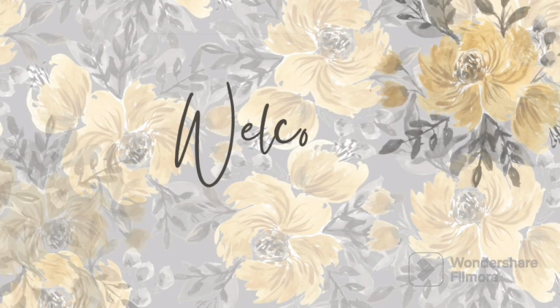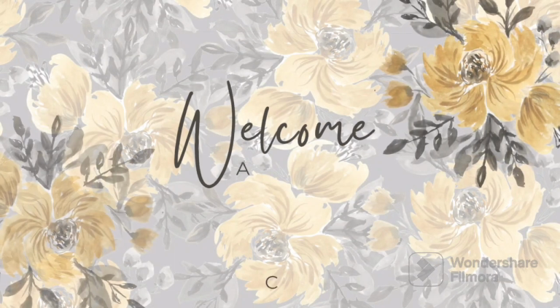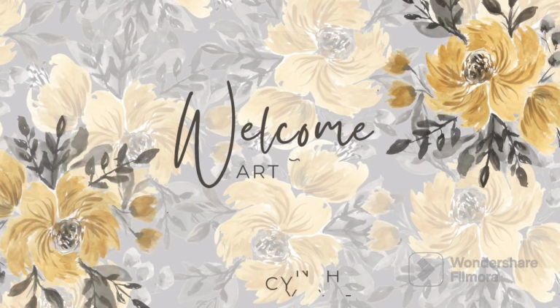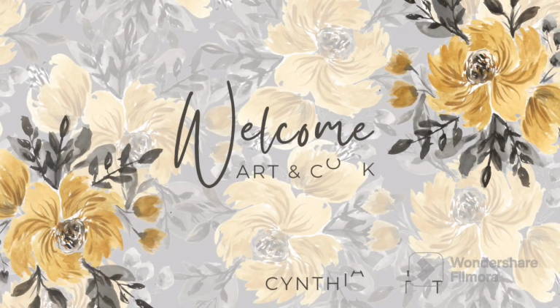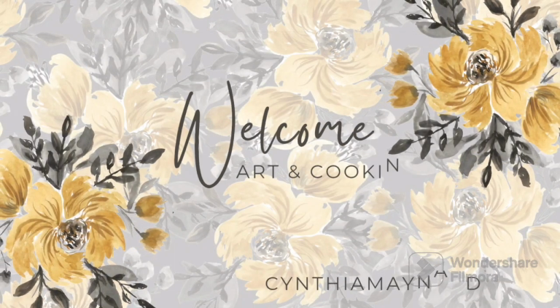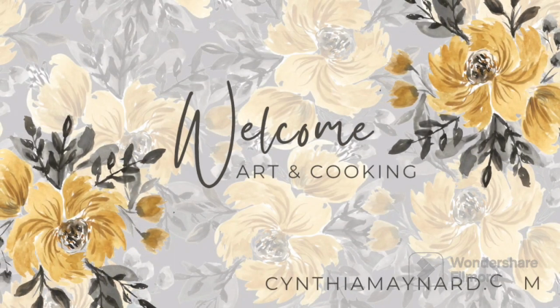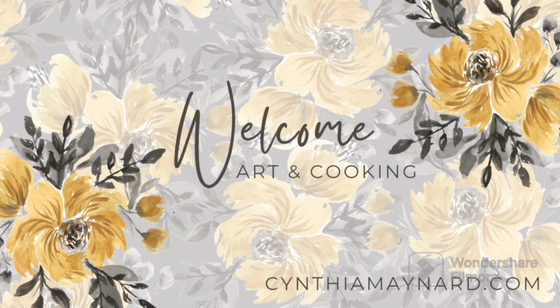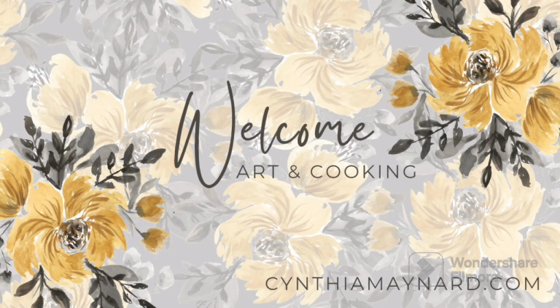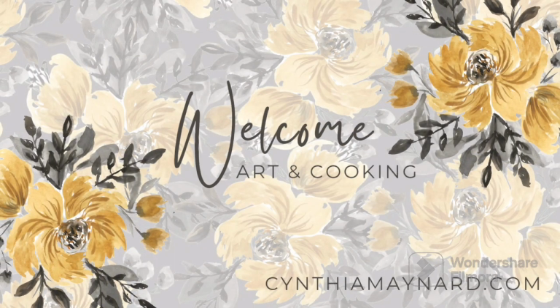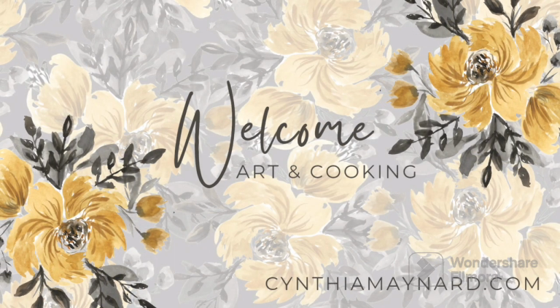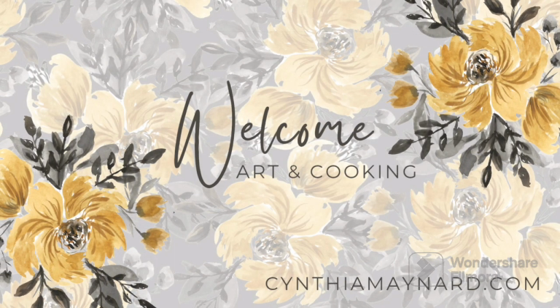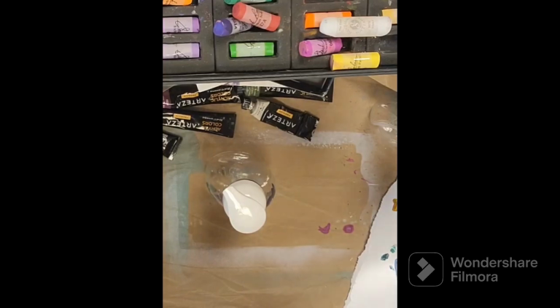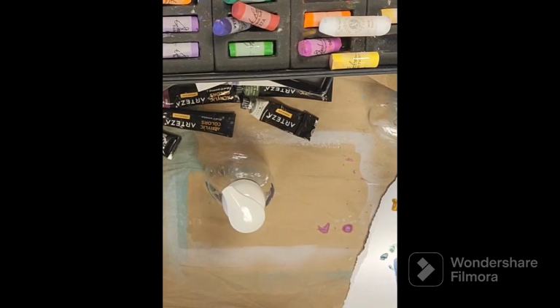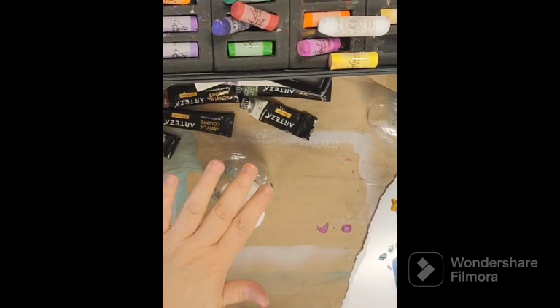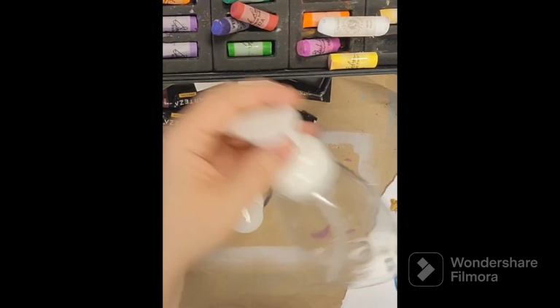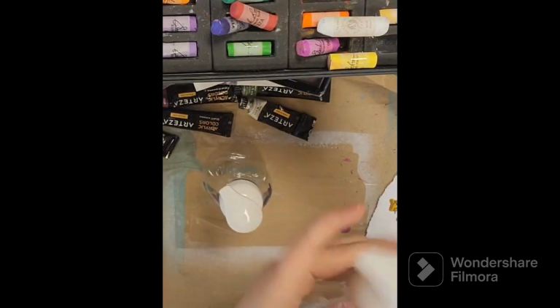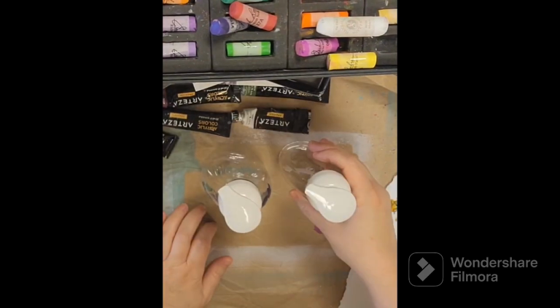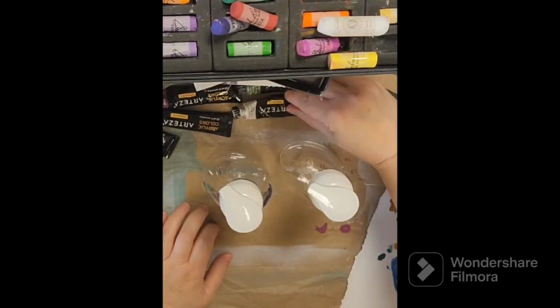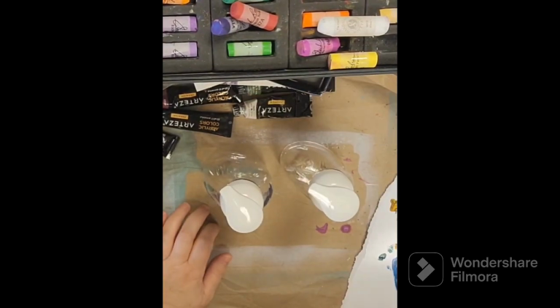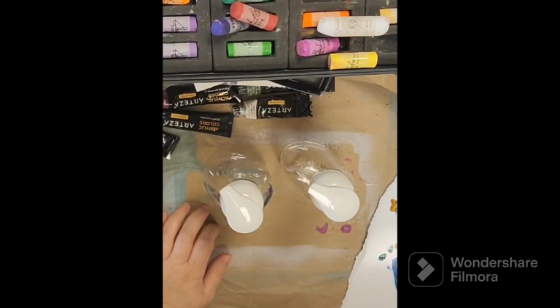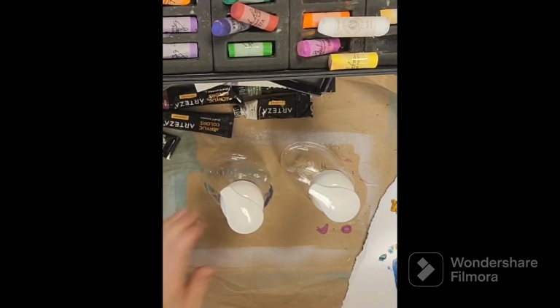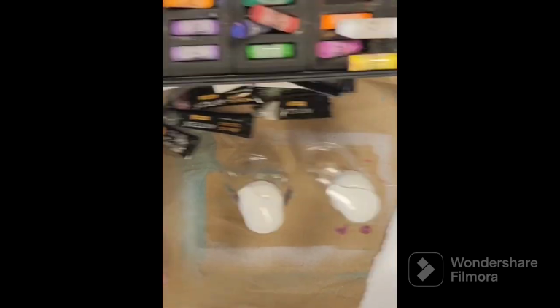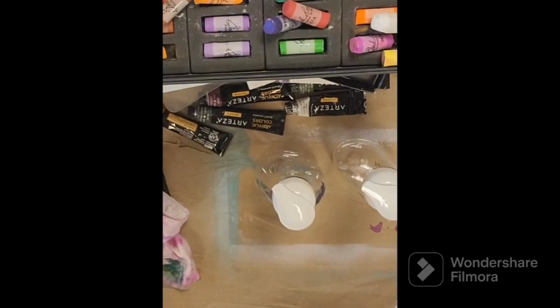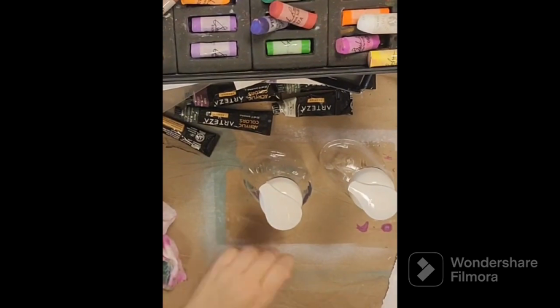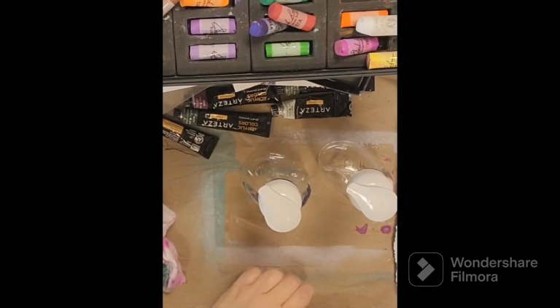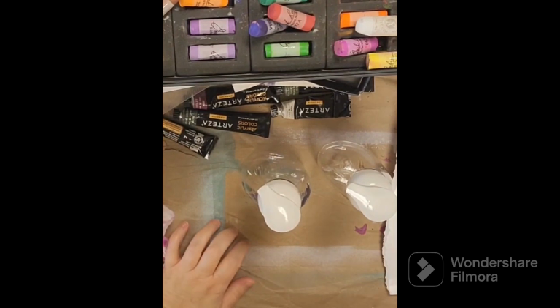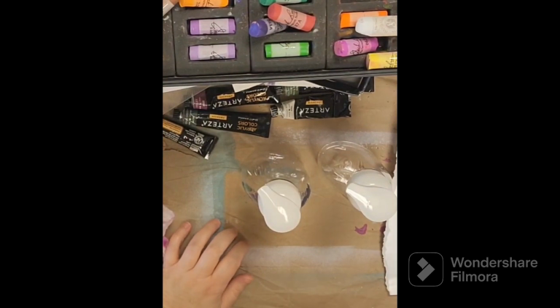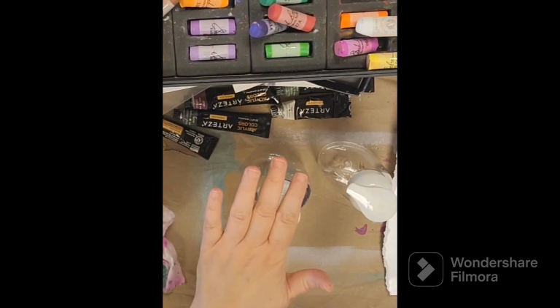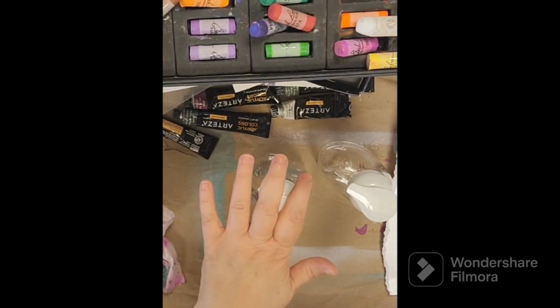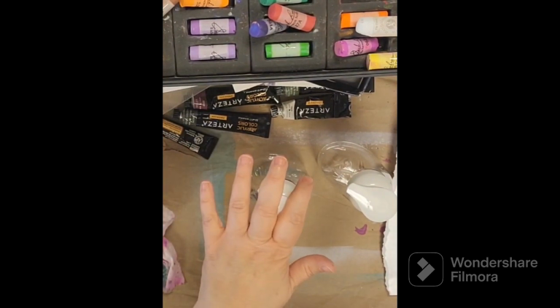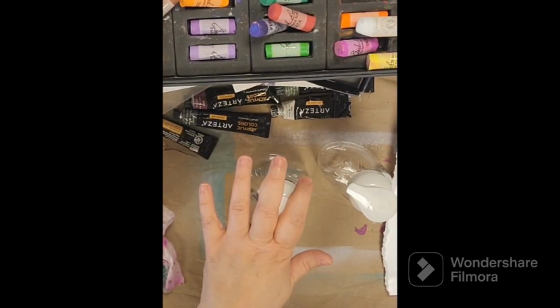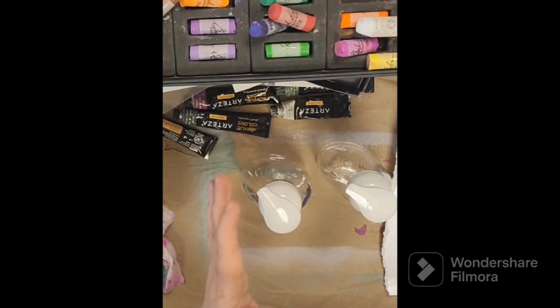Hey everybody, welcome to my channel. Thanks again for joining me today. Today I have kind of a fun project. I had recently switched into making my own foaming hand soap using Dr. Bronner's.